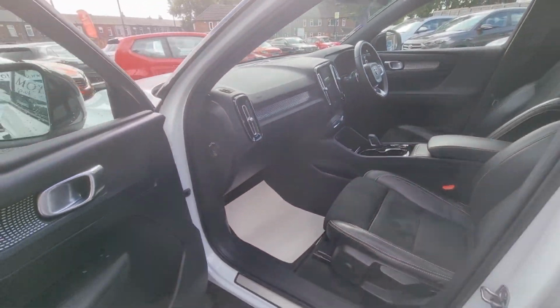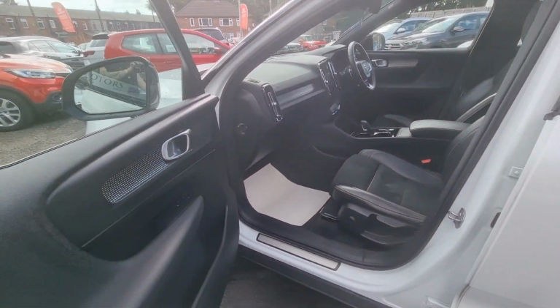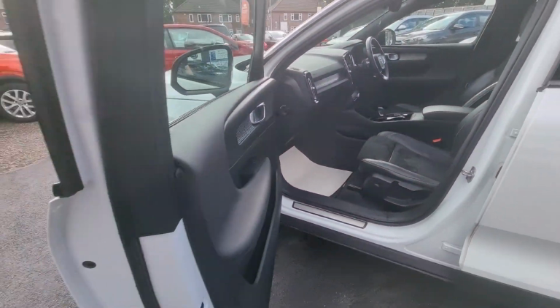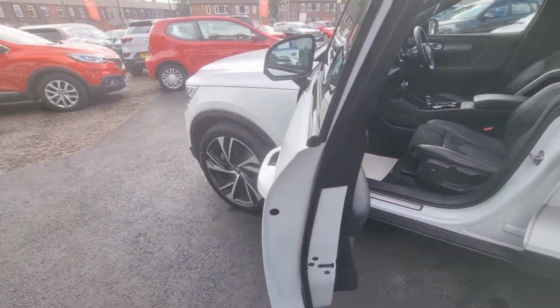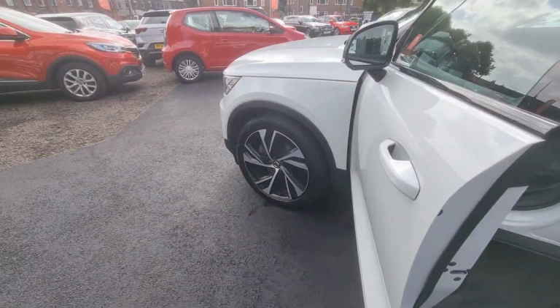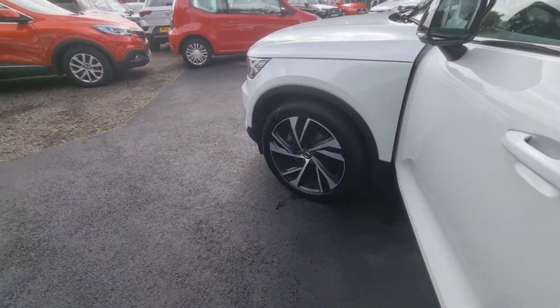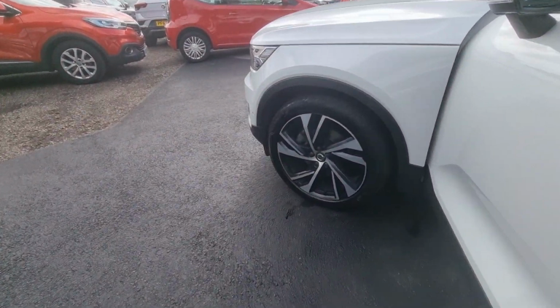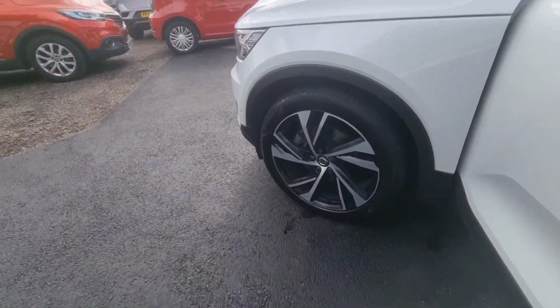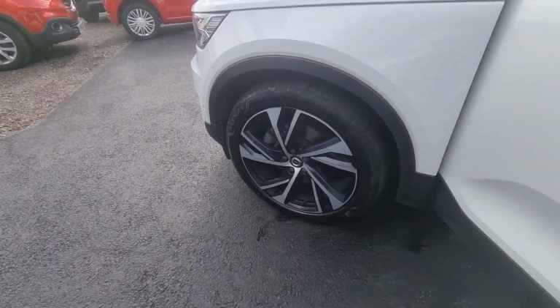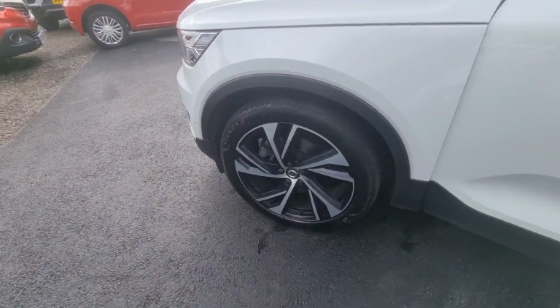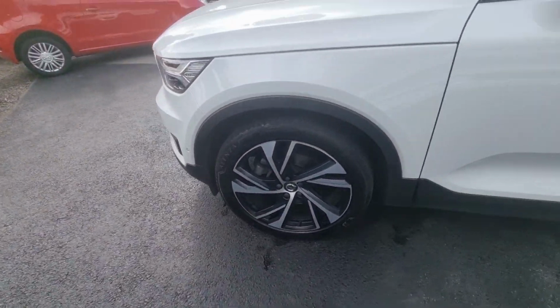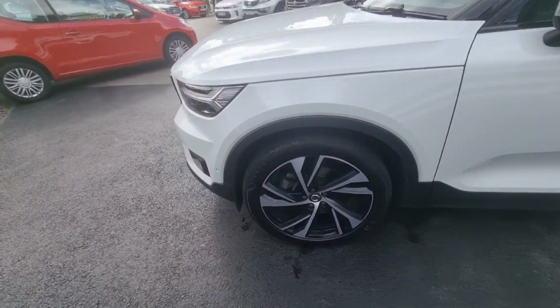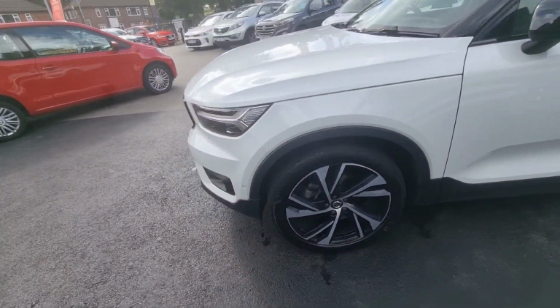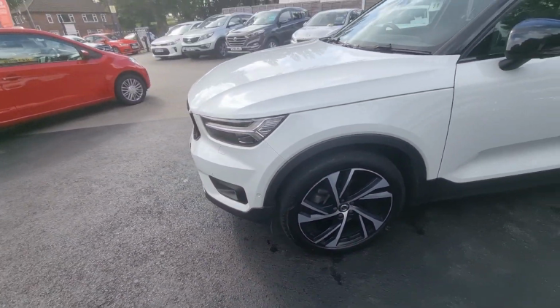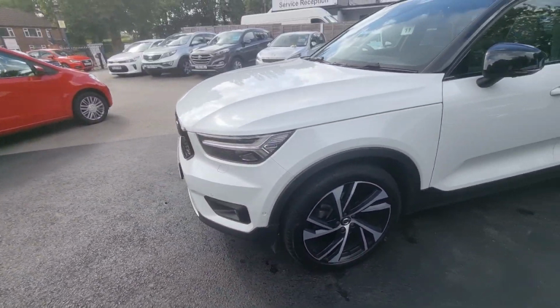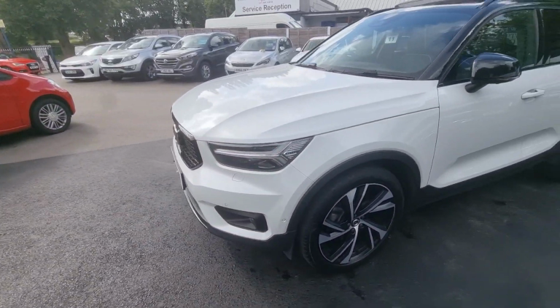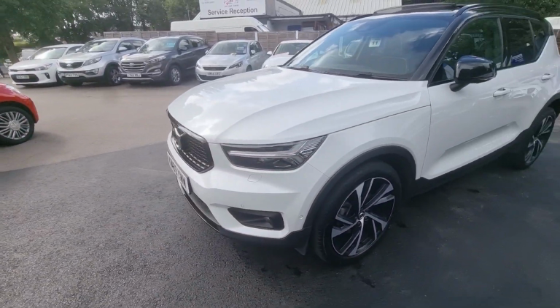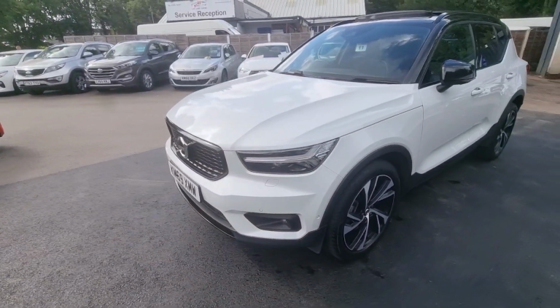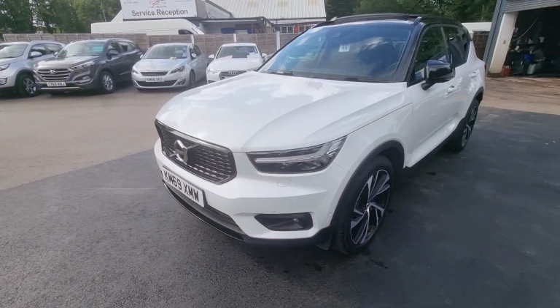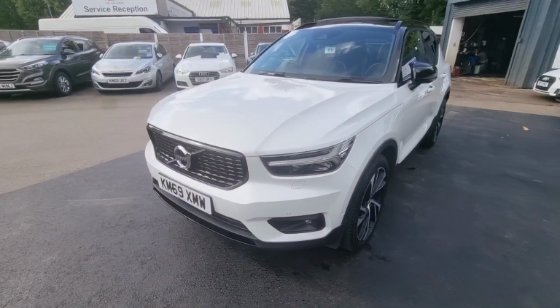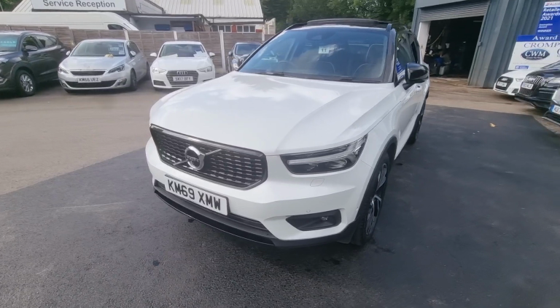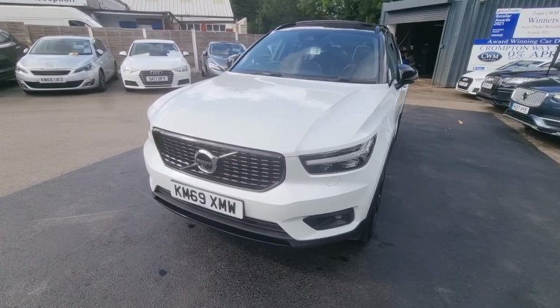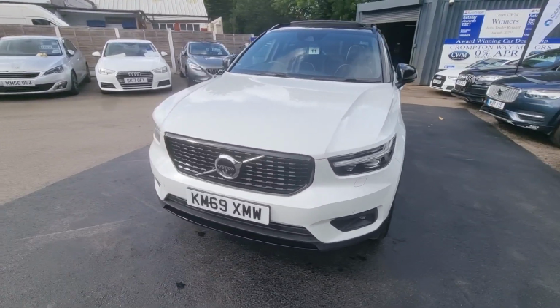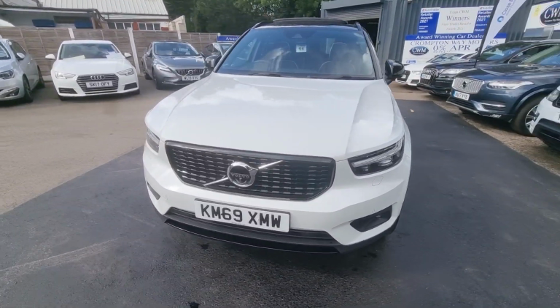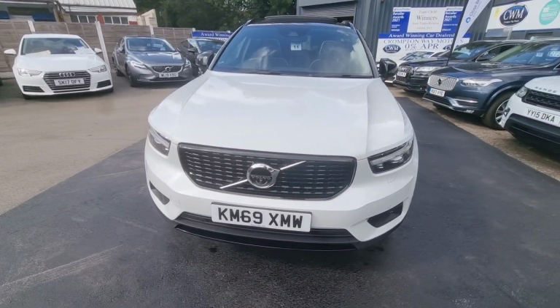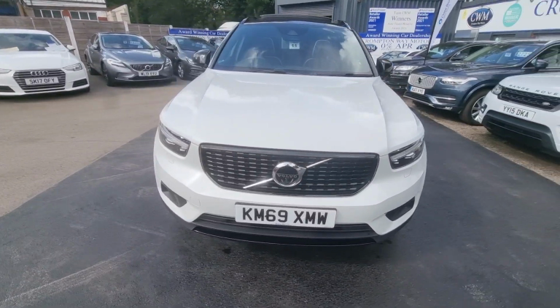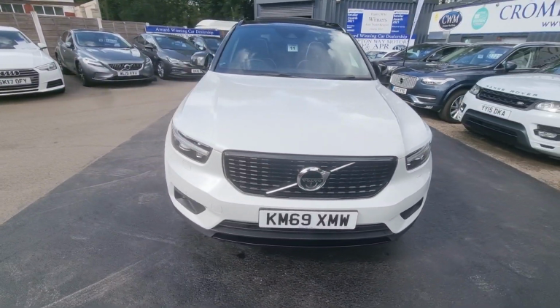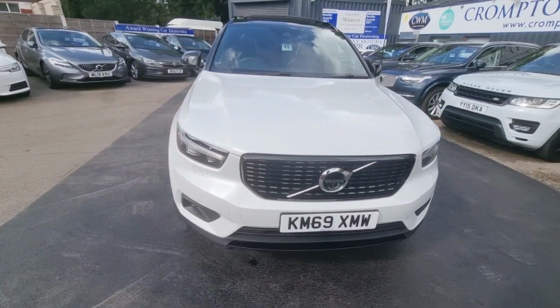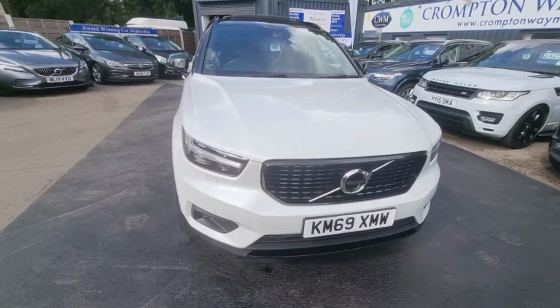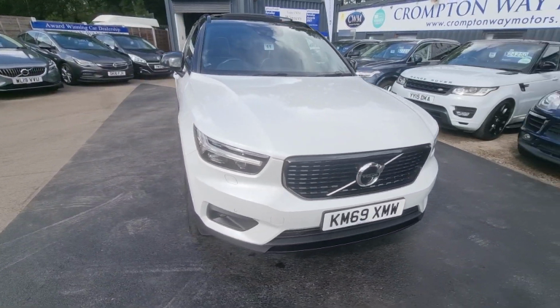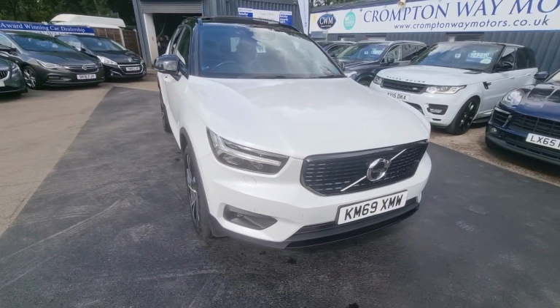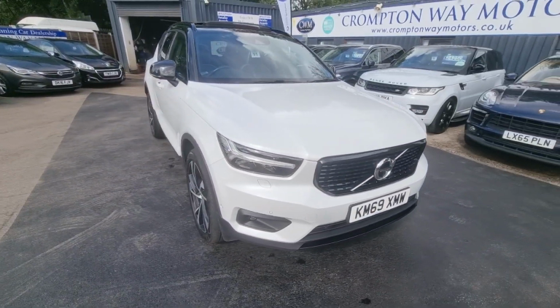For more information on this vehicle, for a part exchange appraisal or for finance figures, just give us a call back on 01204 393 181. Thank you.